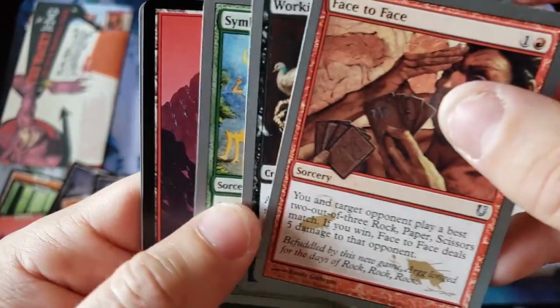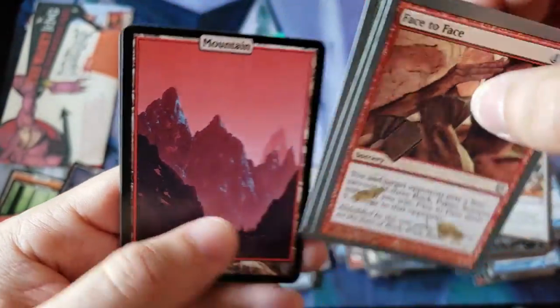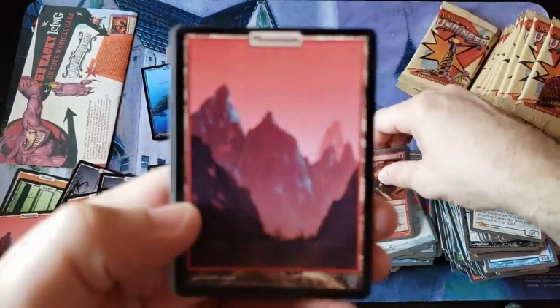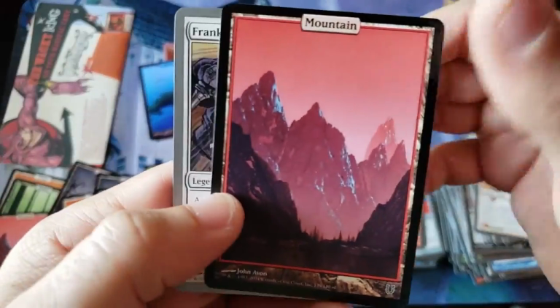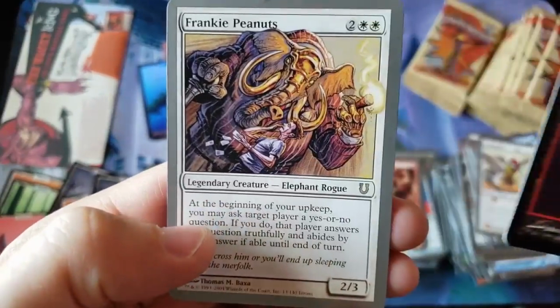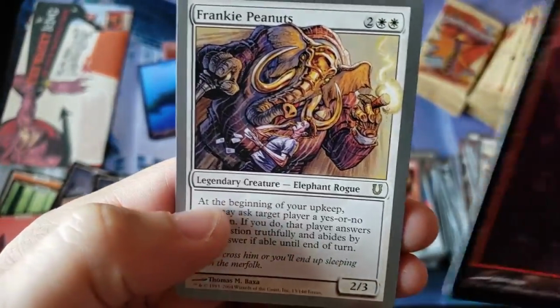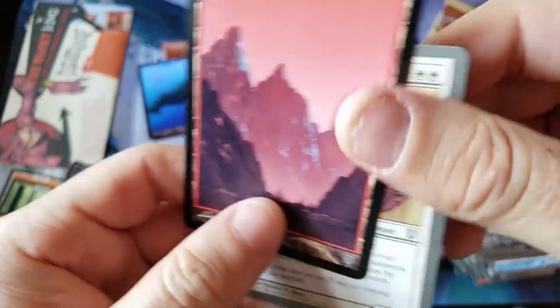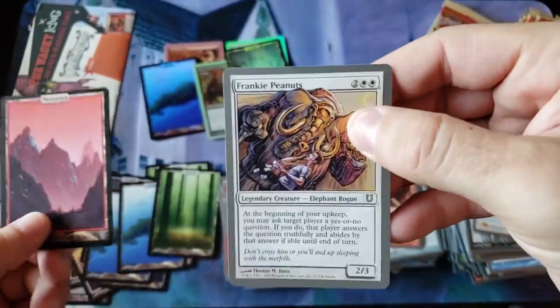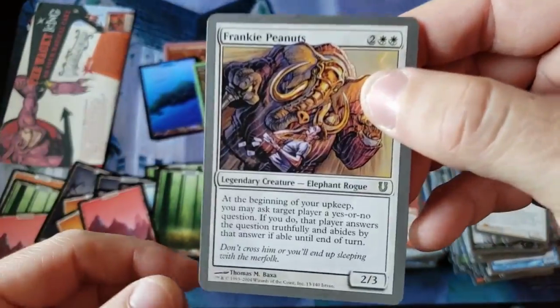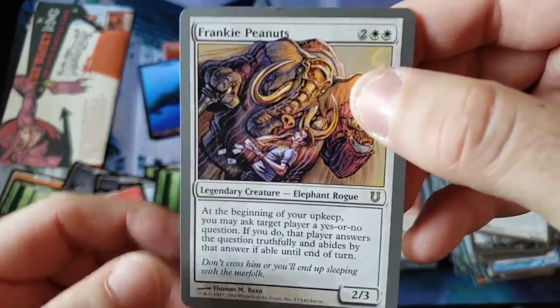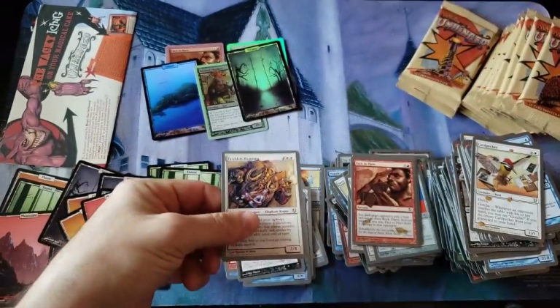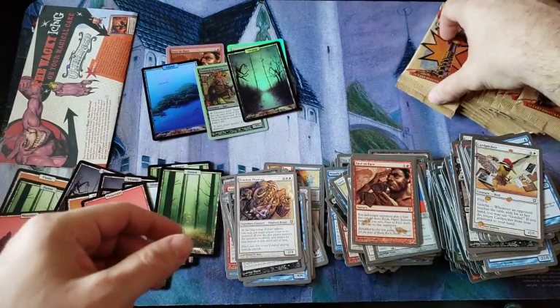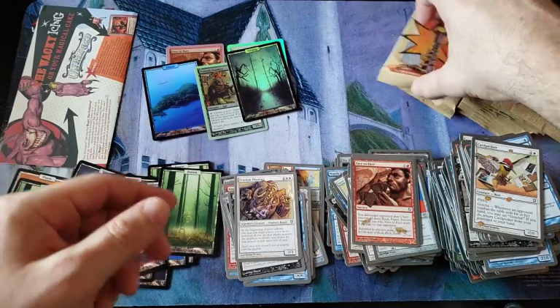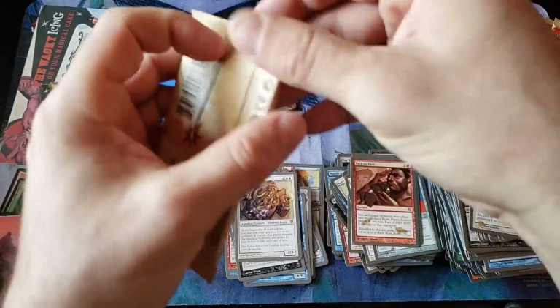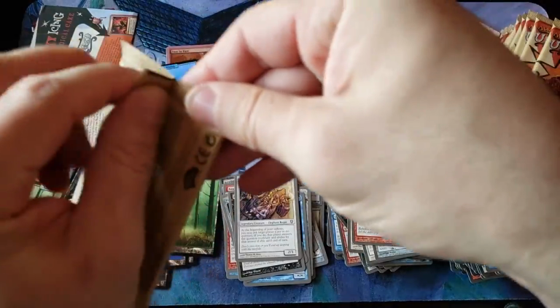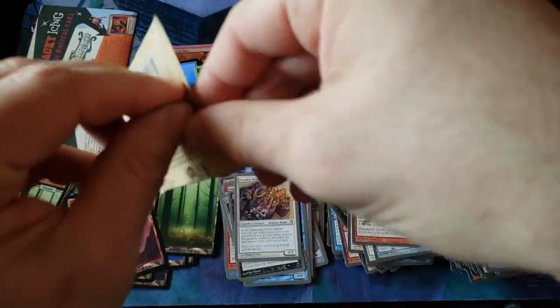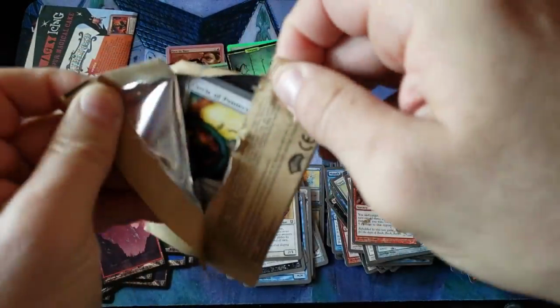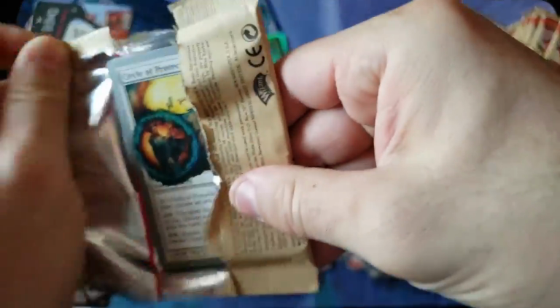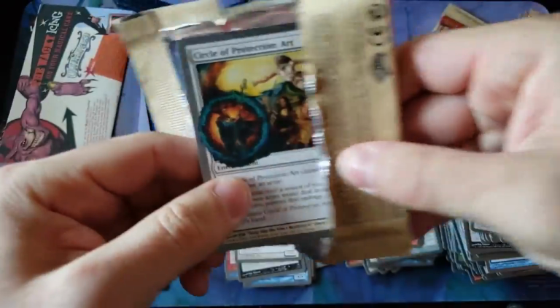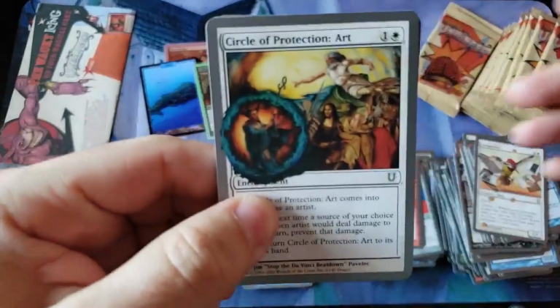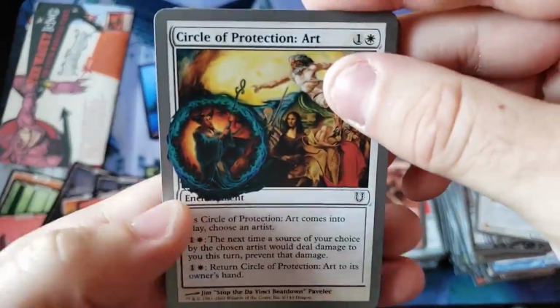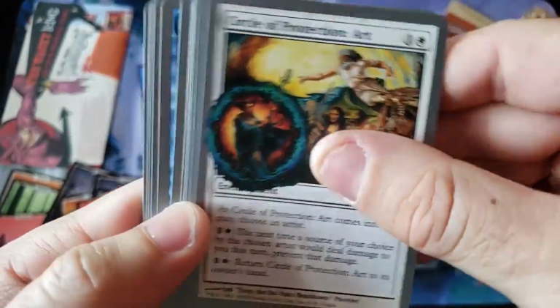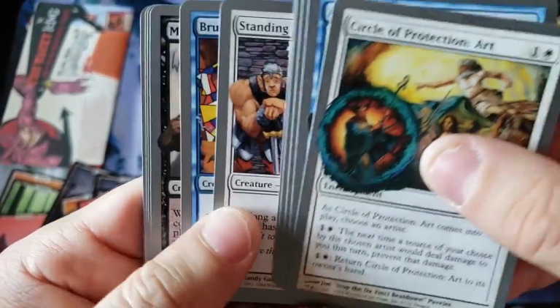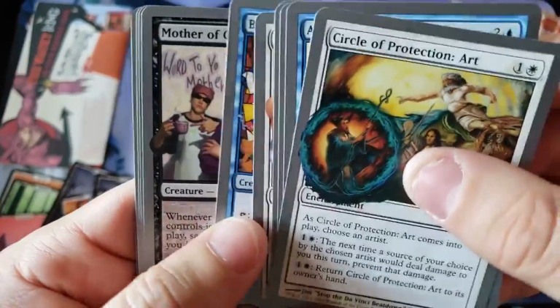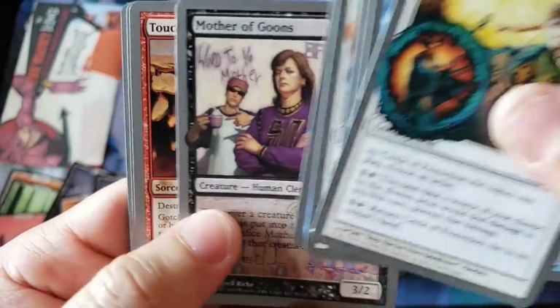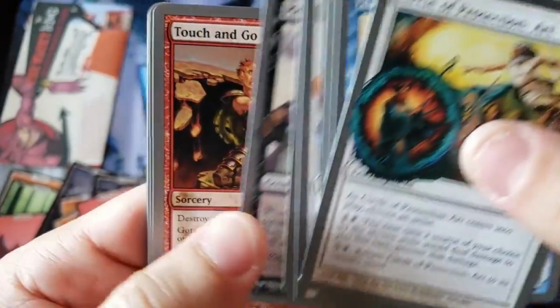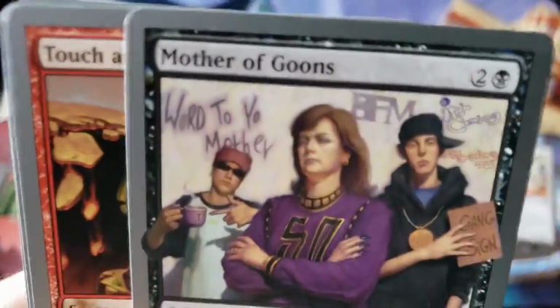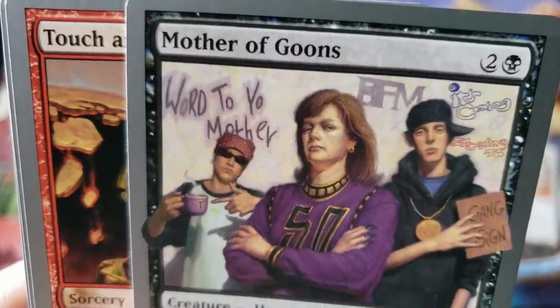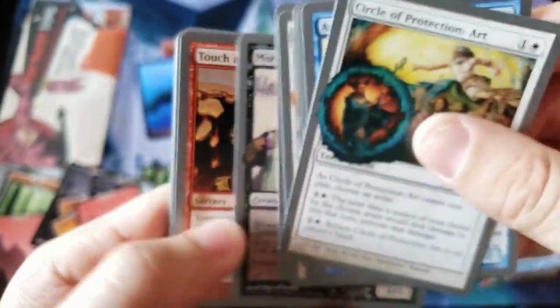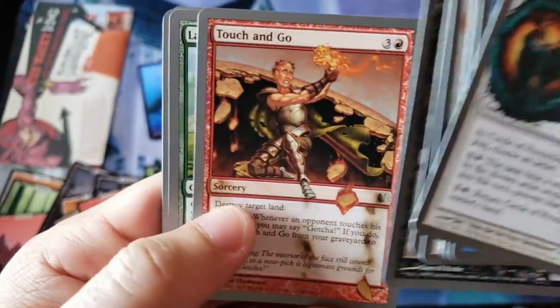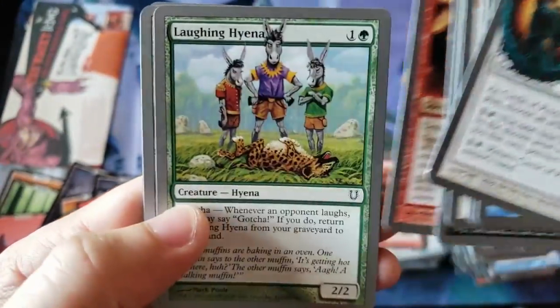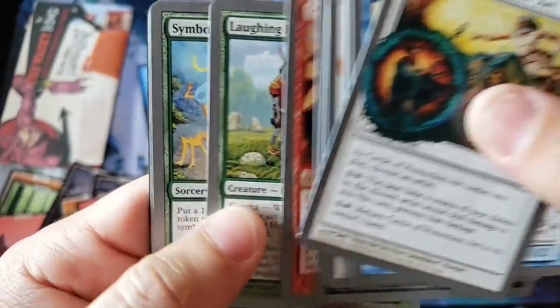Alright everybody, we got a regular Mountain and Frankie Peanuts — non-foil that time, just a regular Frankie Peanuts. Oh my god, that really caught me off guard. I did not even know that was possible. Word to your mother, yo! I did not even know that was possible.